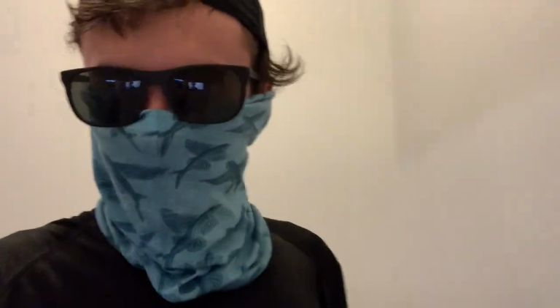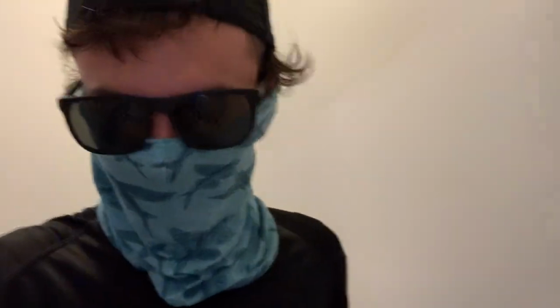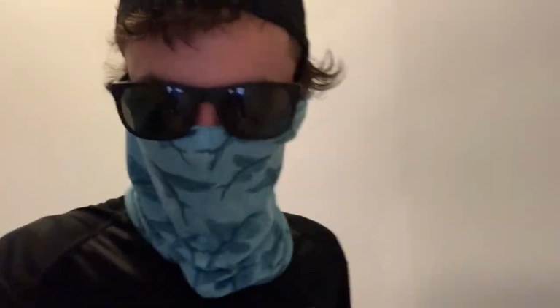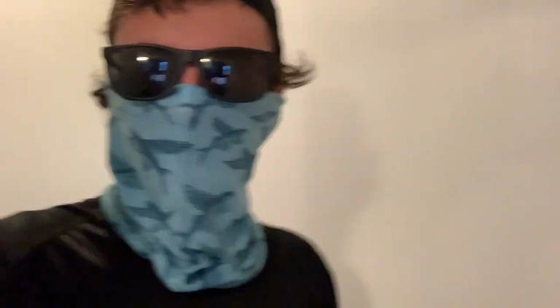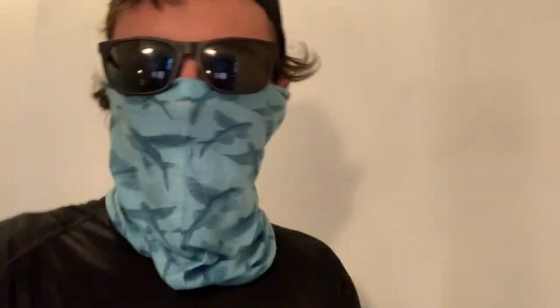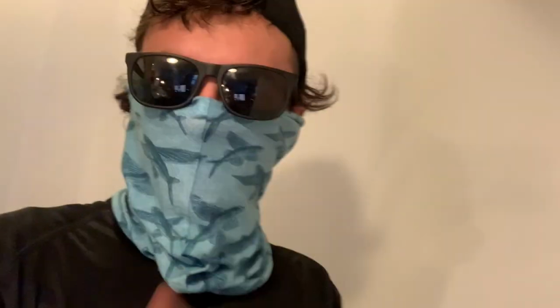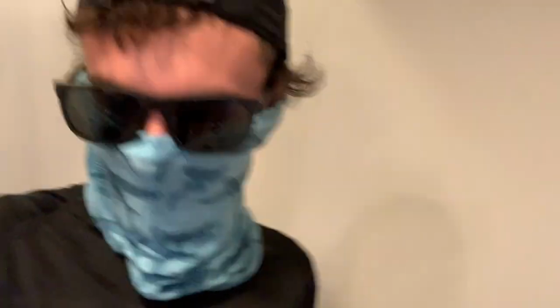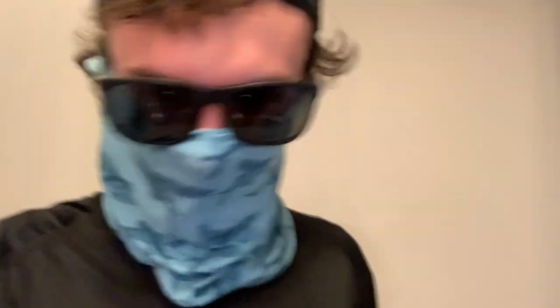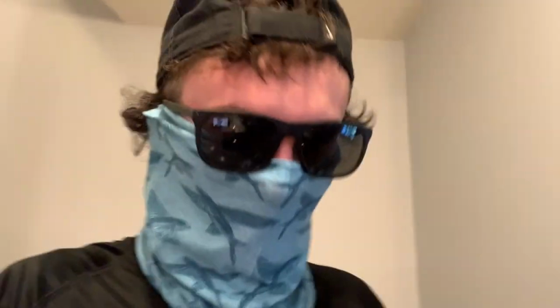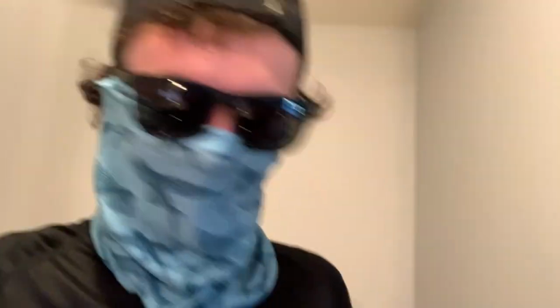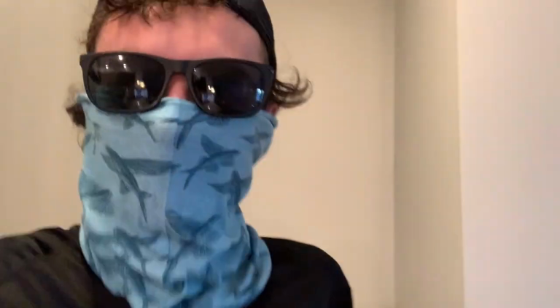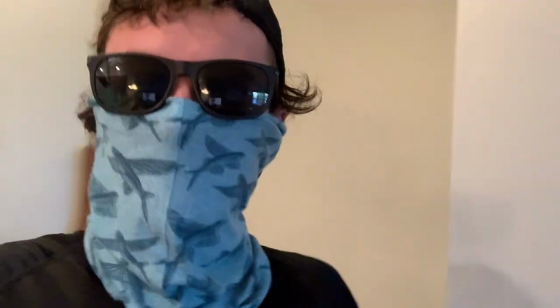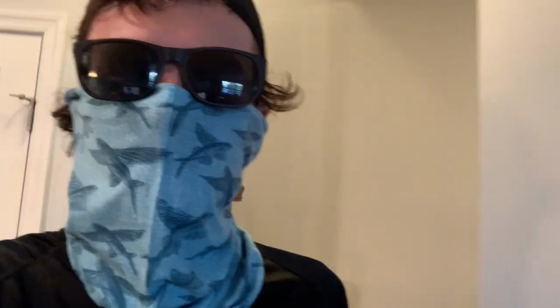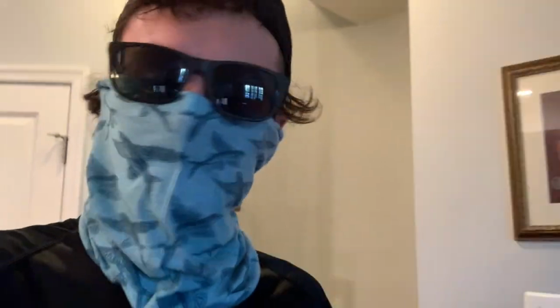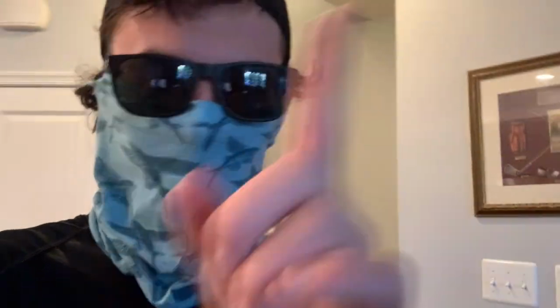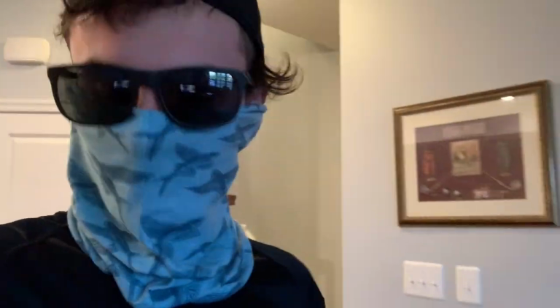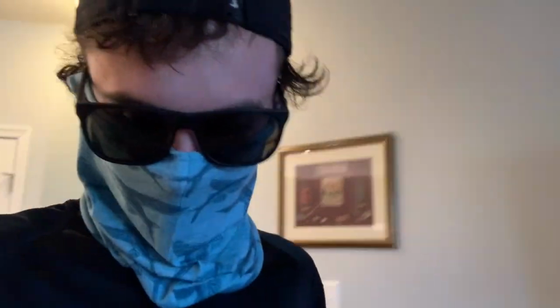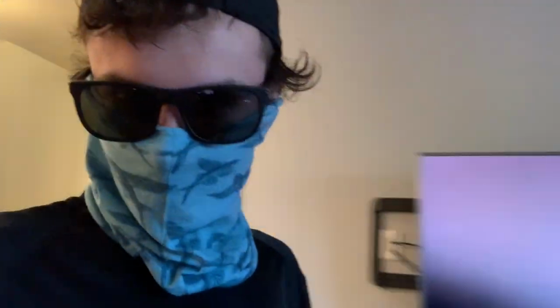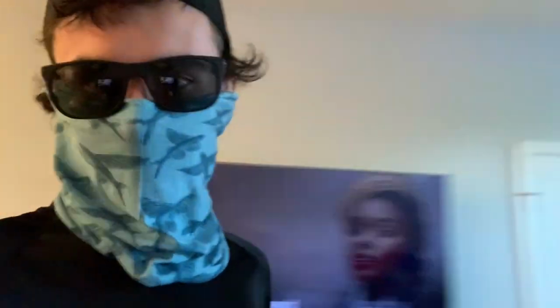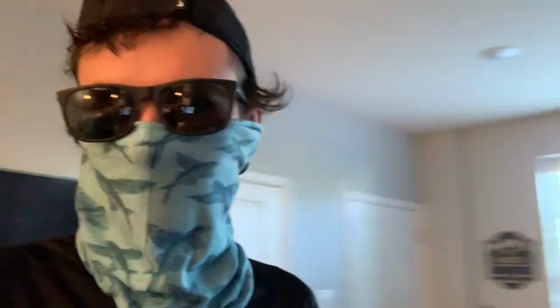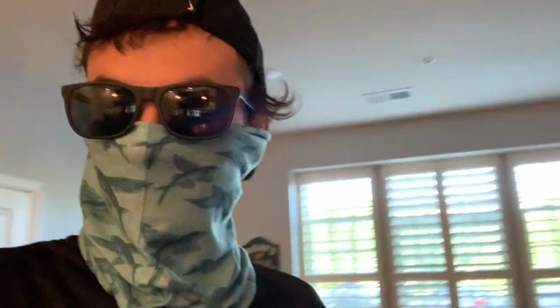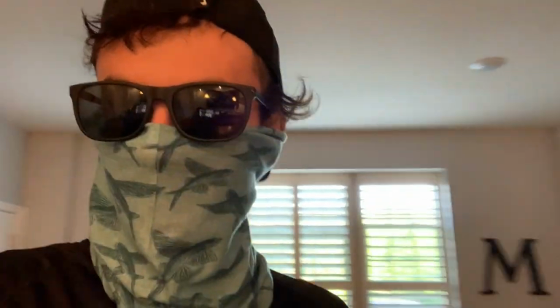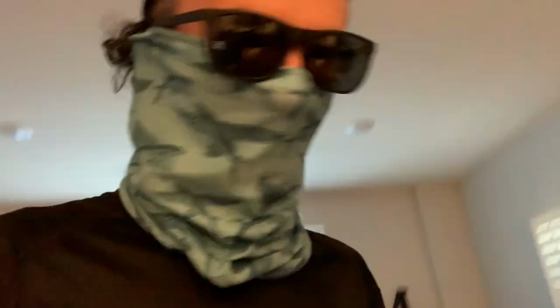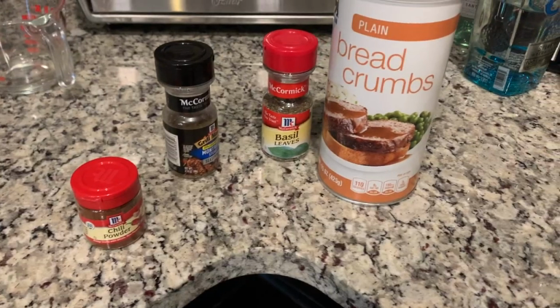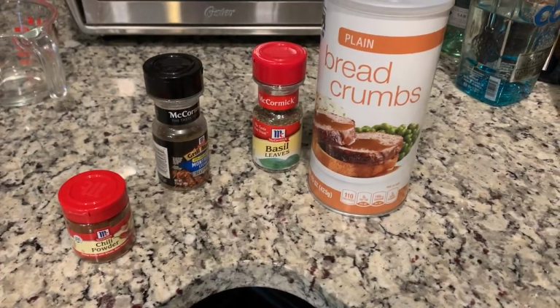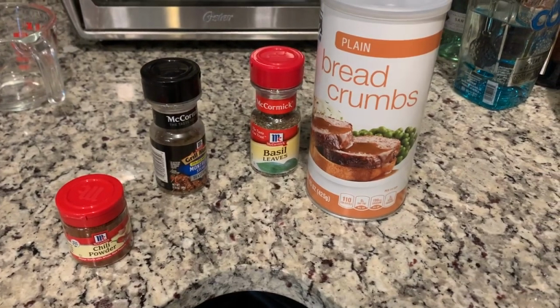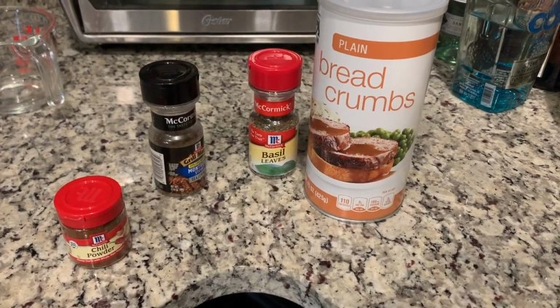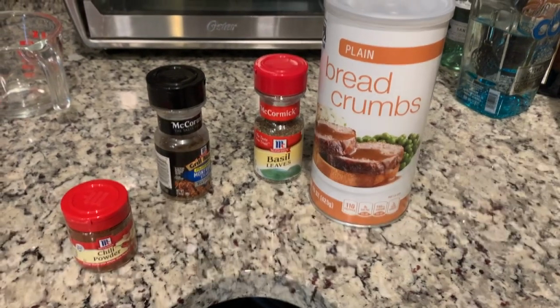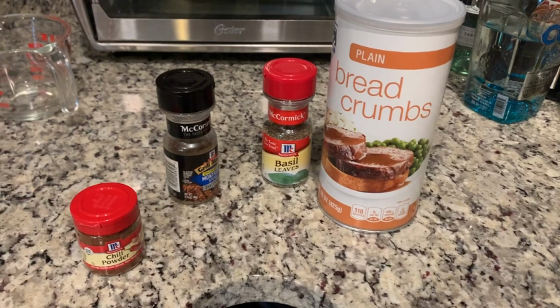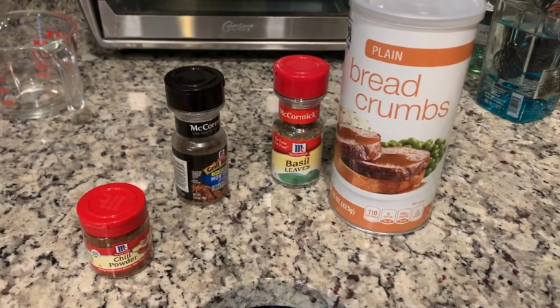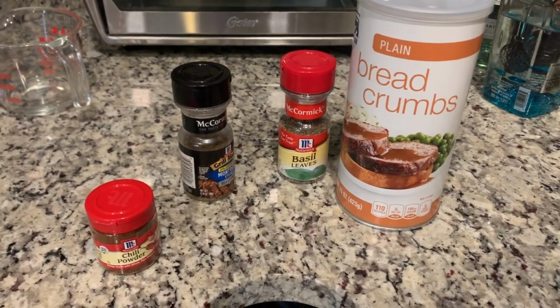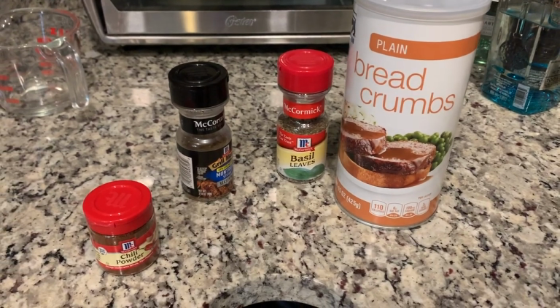All right guys, ready to head to the food line — quarantine style. Let's do it, let's go get the stuff we need so we can cook up that good snakehead. I'll see you guys there.